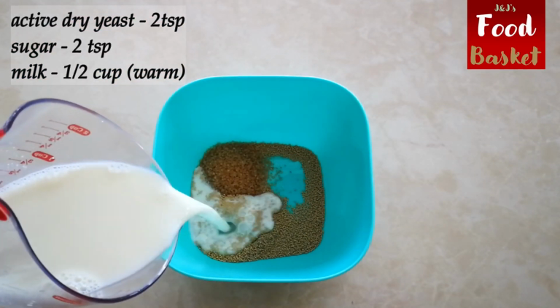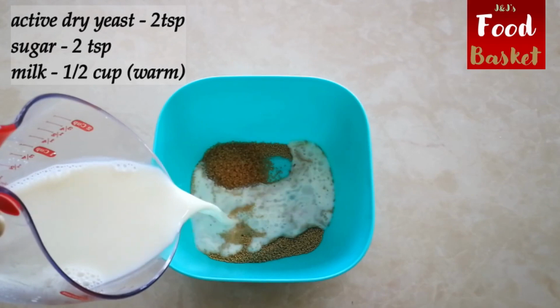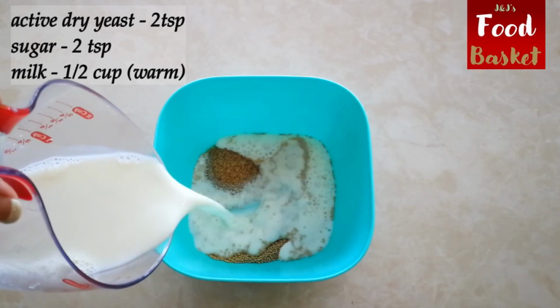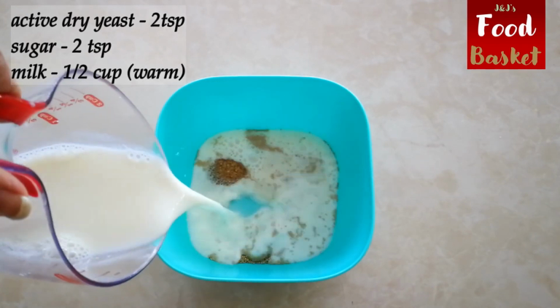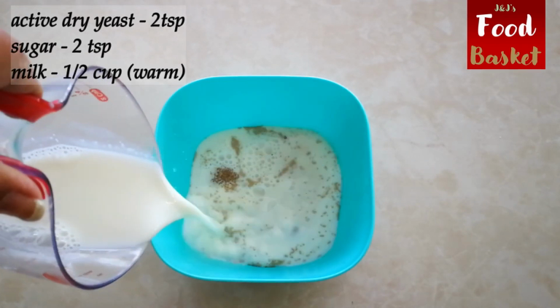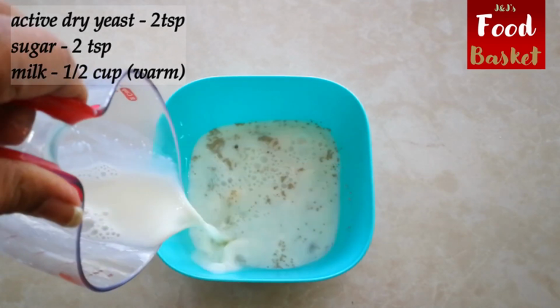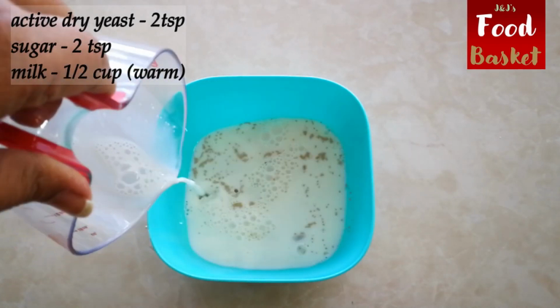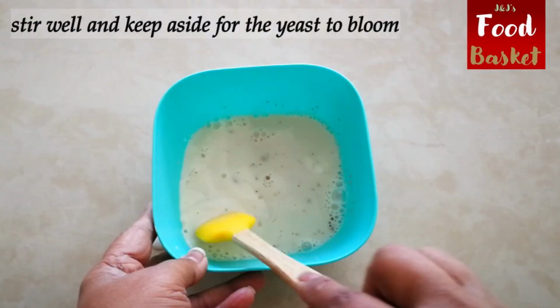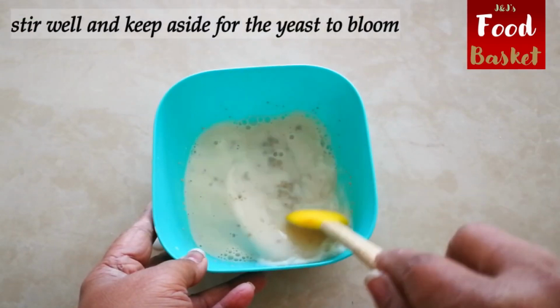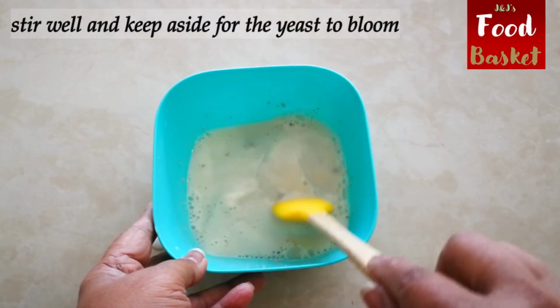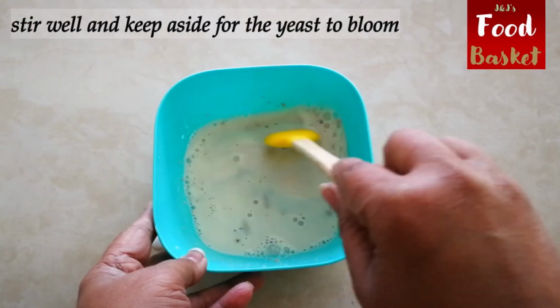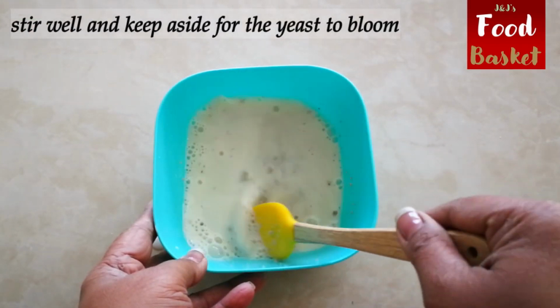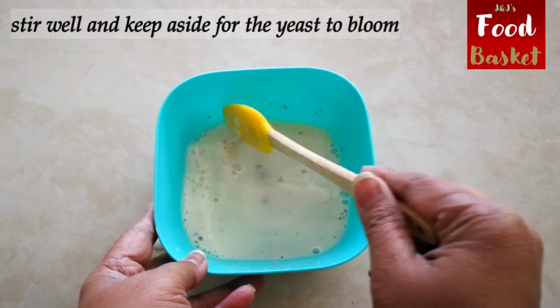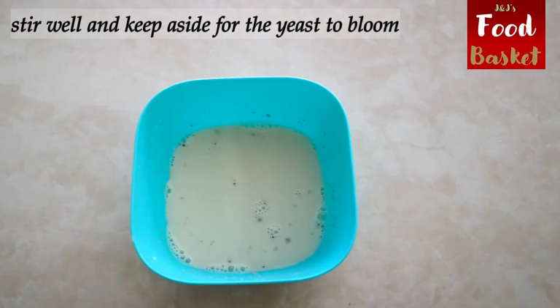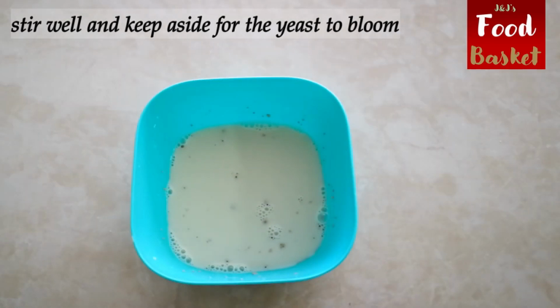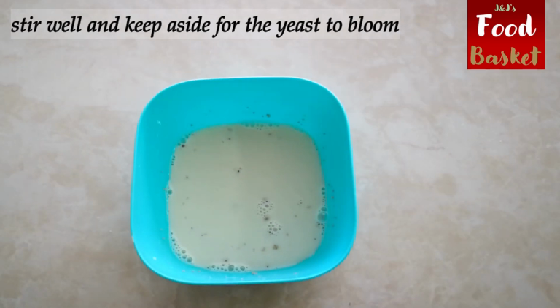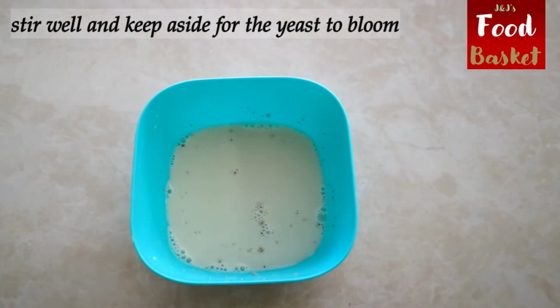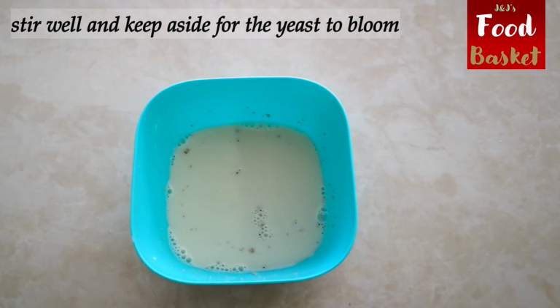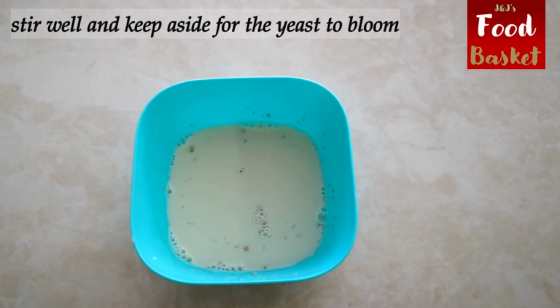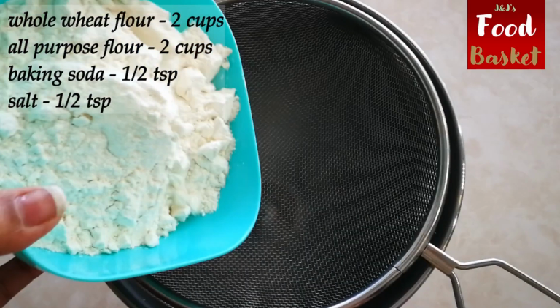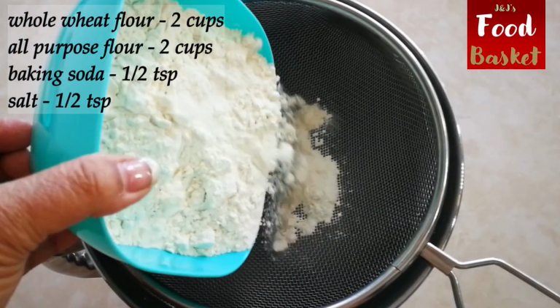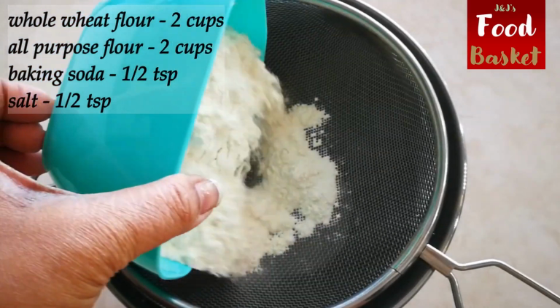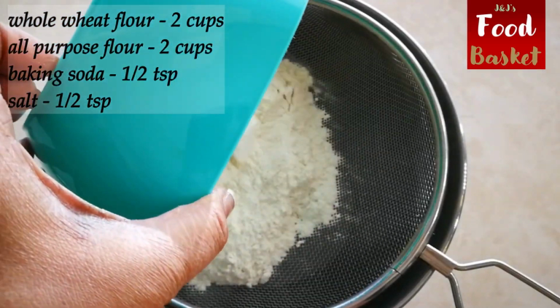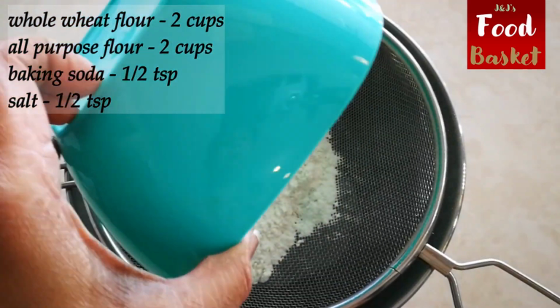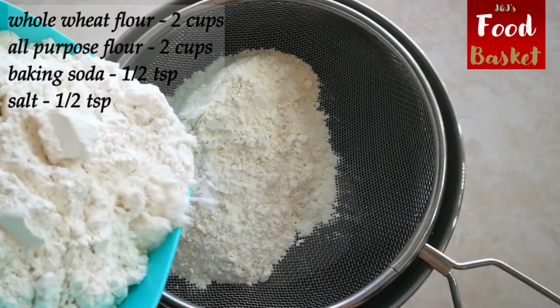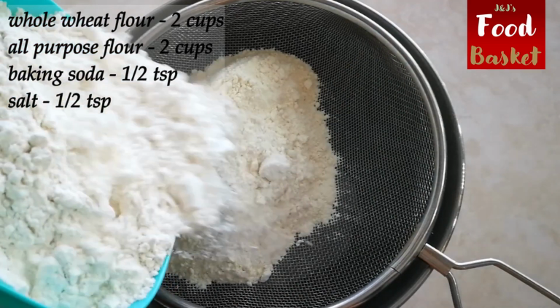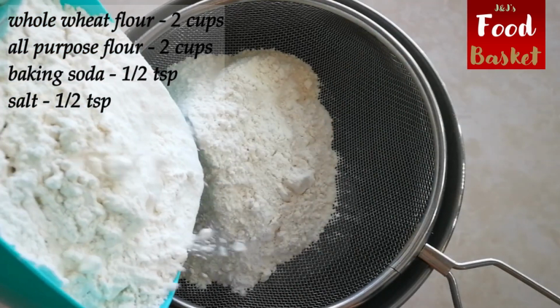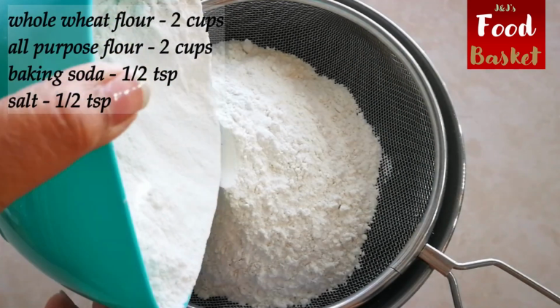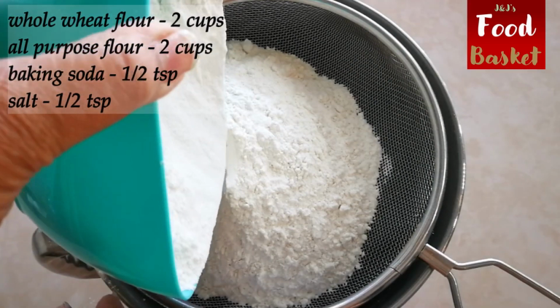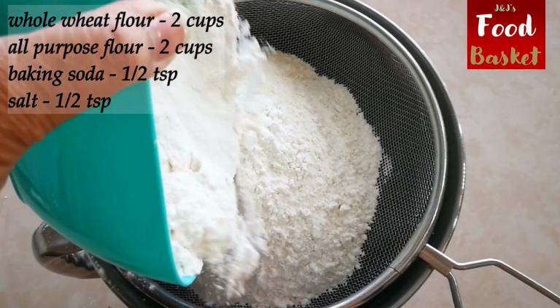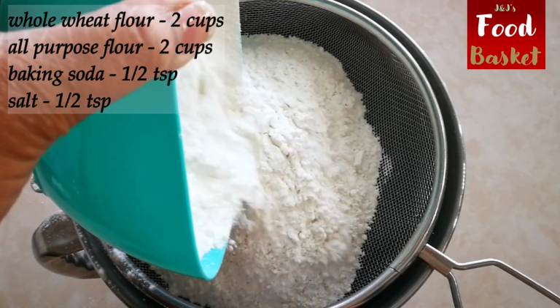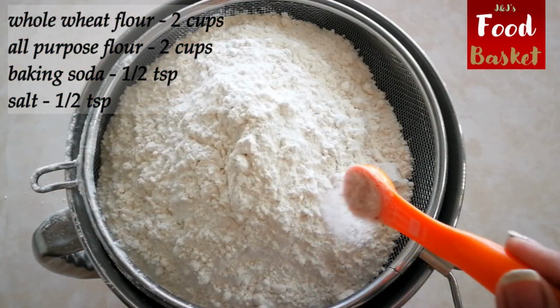Along with that I have a keema naan recipe for you. So even if you think you cannot cook, just follow along with the video. Make fresh, warm, tasty food at home with my recipes using ingredients from your own kitchen. Let's get cooking!